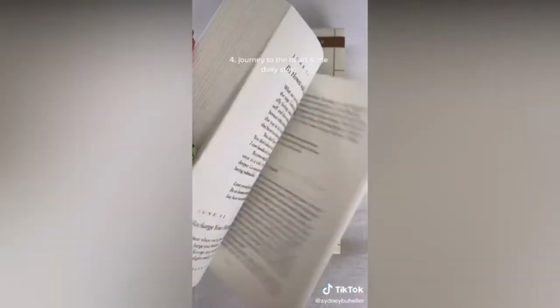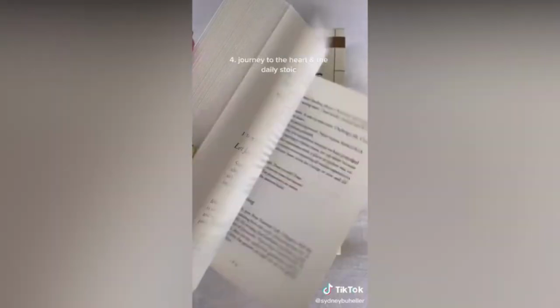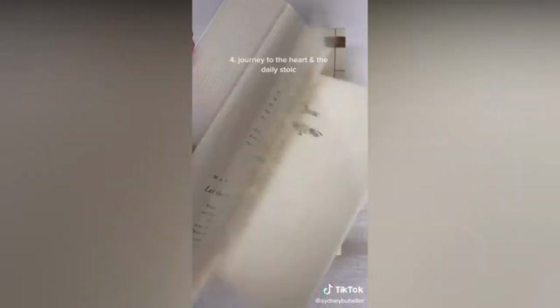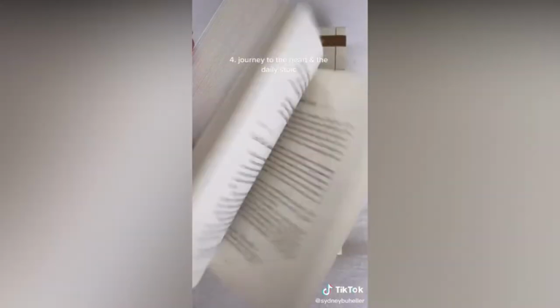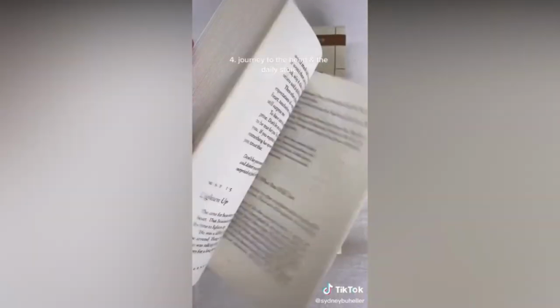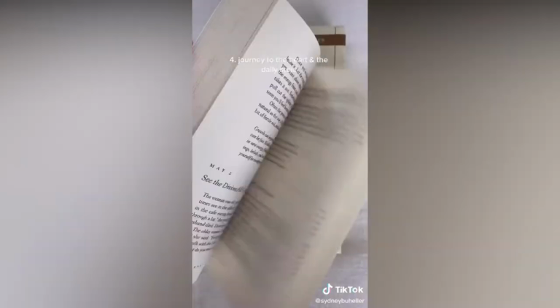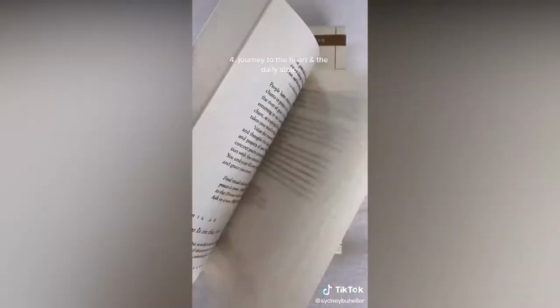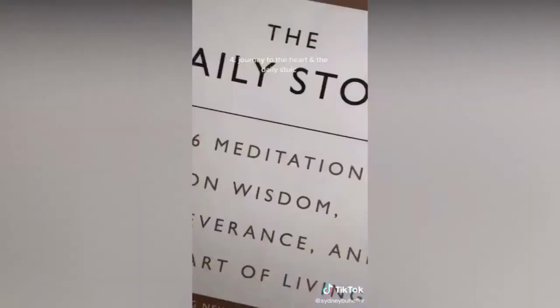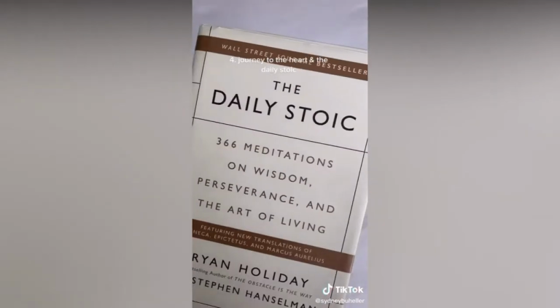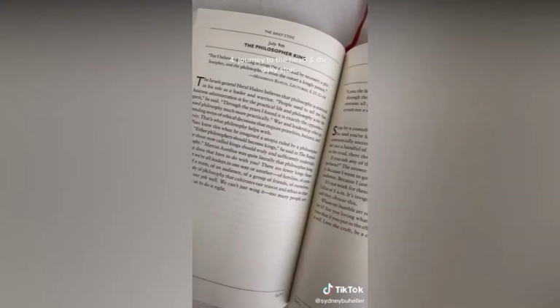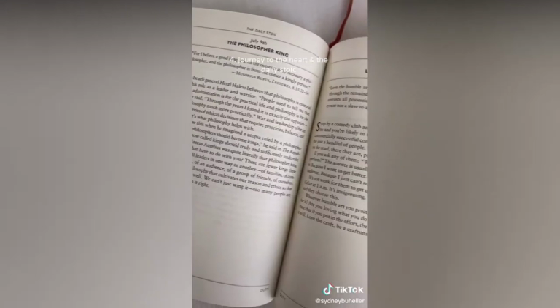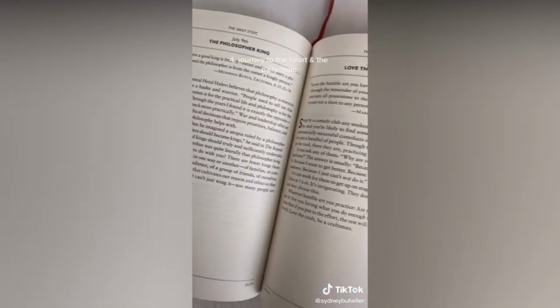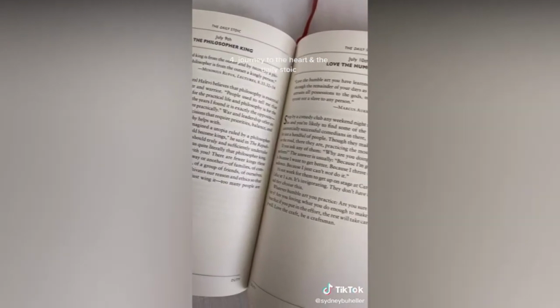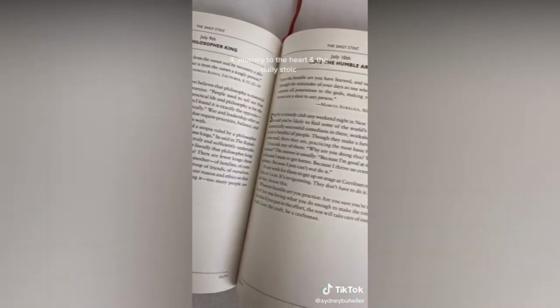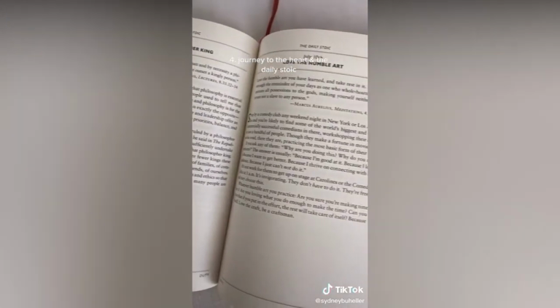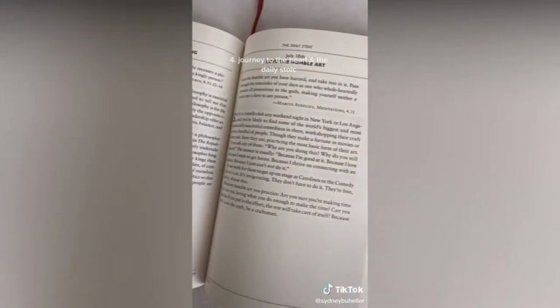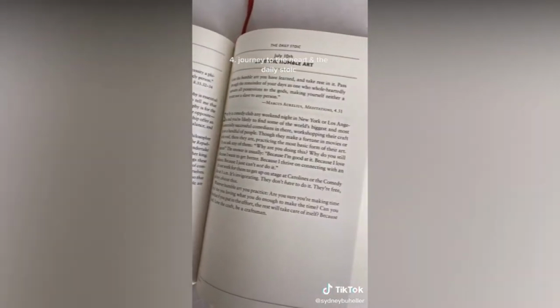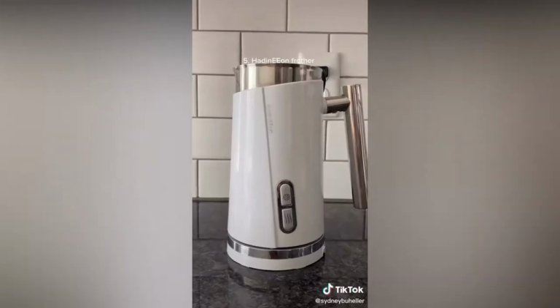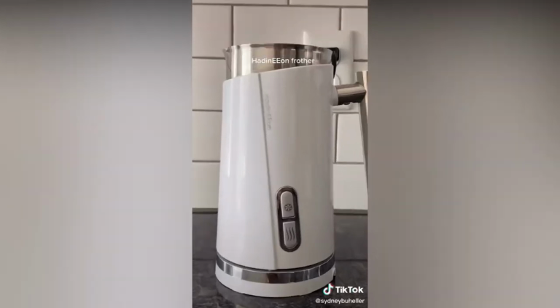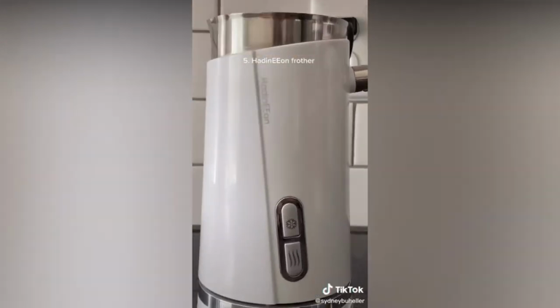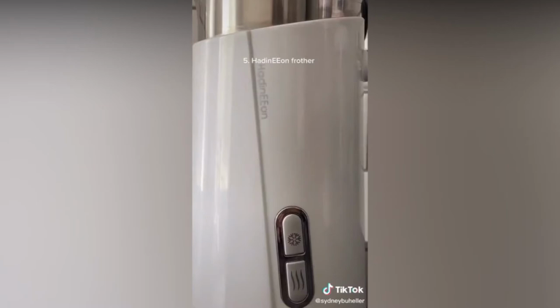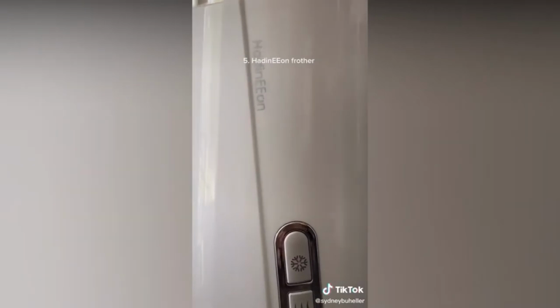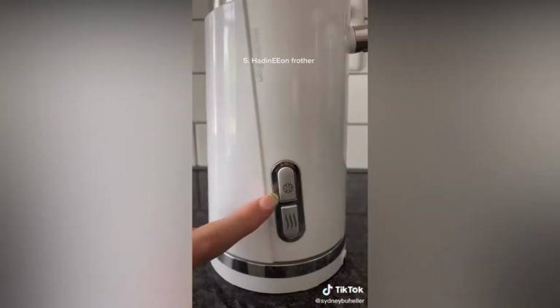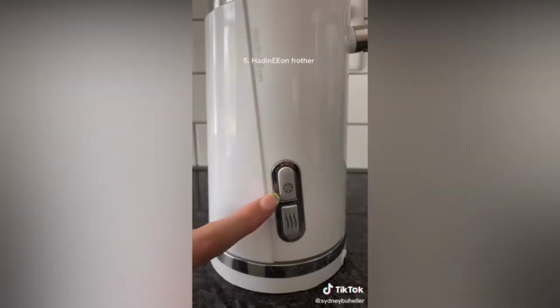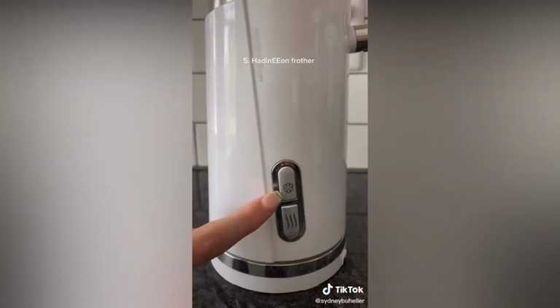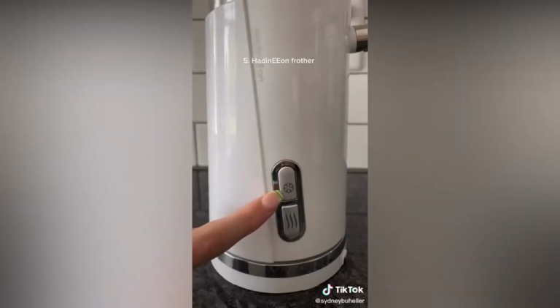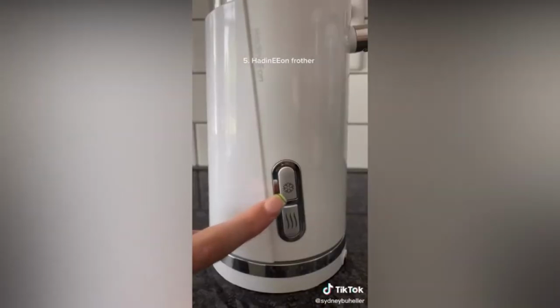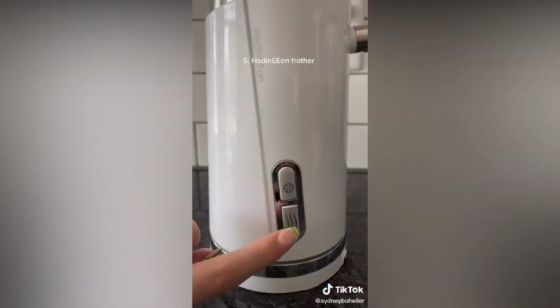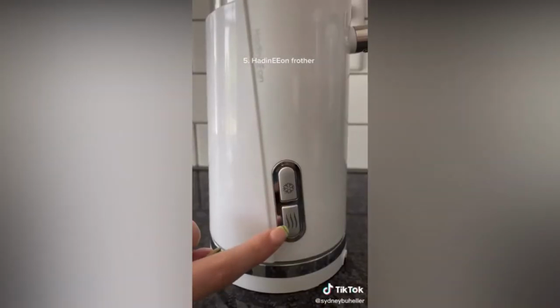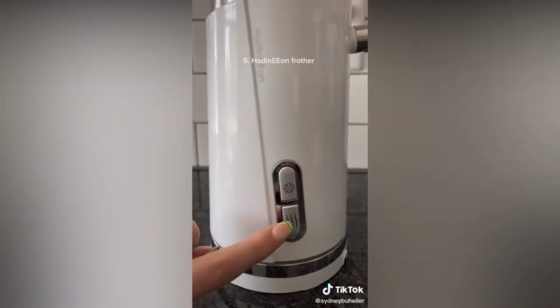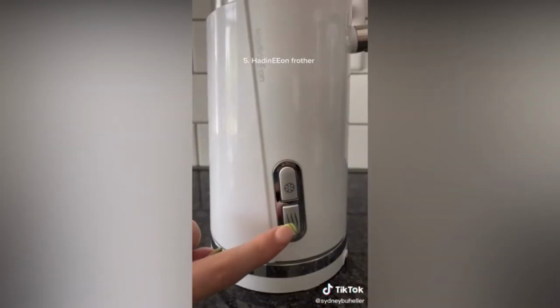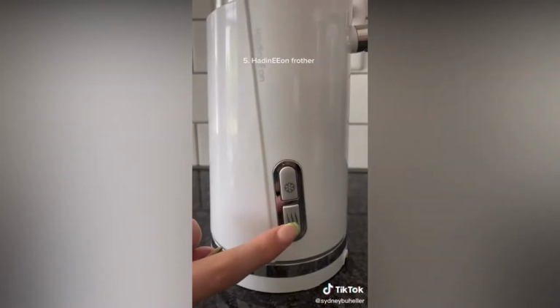I read both of these books every single morning just to set my mindset up for the day. This is like the best frother ever — it's not too ugly to leave out on the counter and you can froth things hot or cold in it.